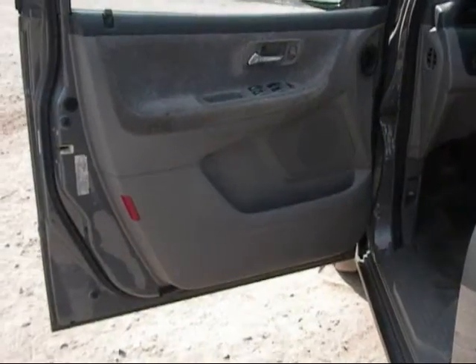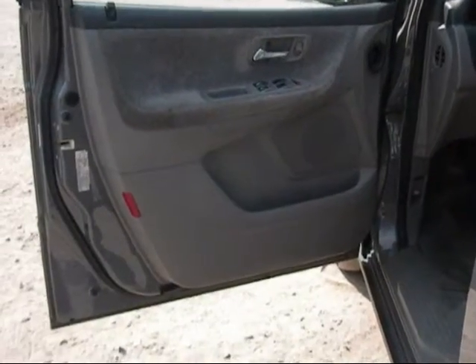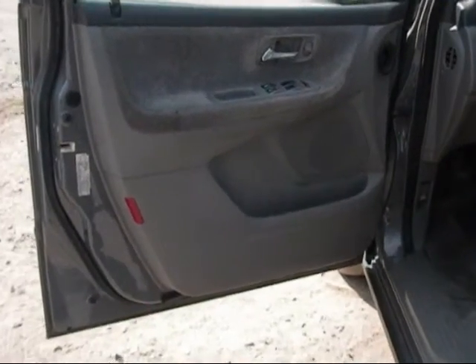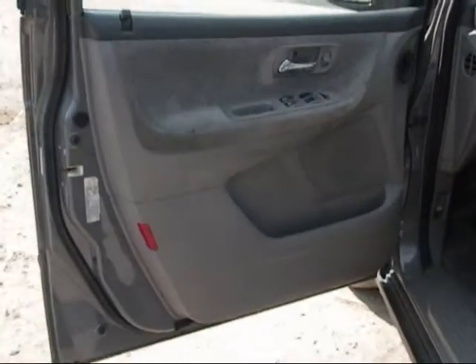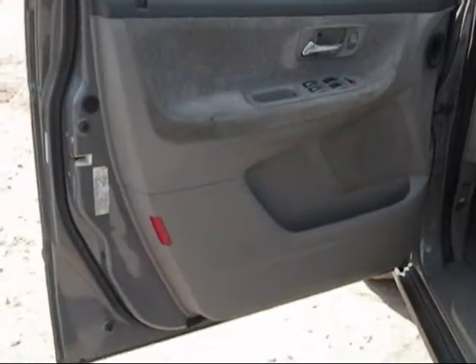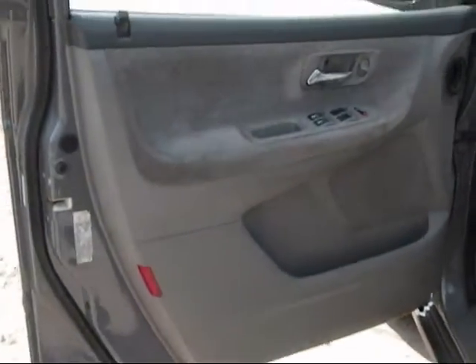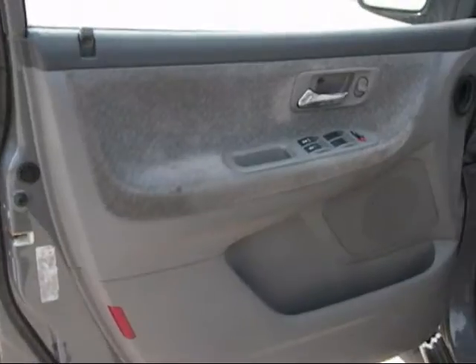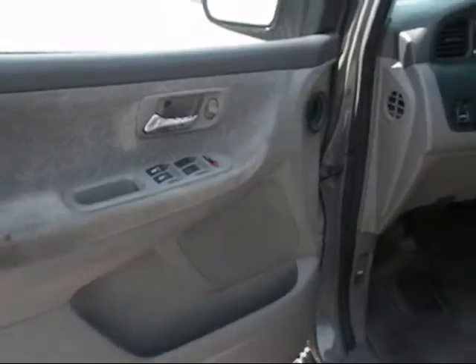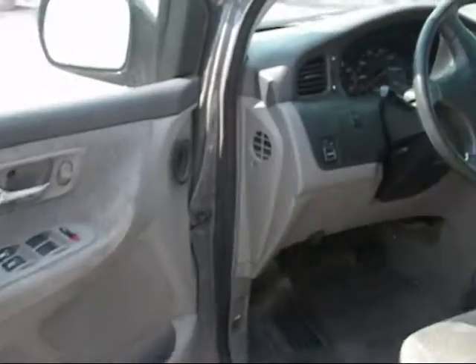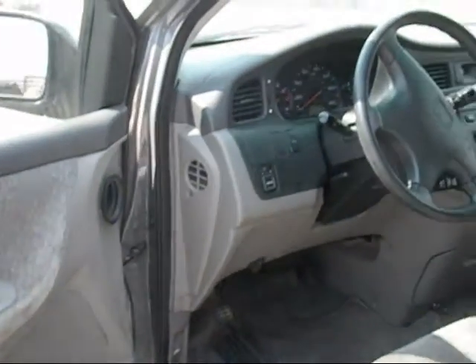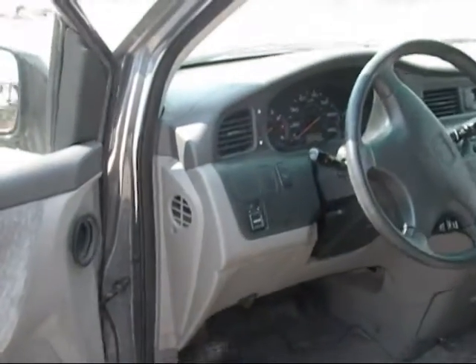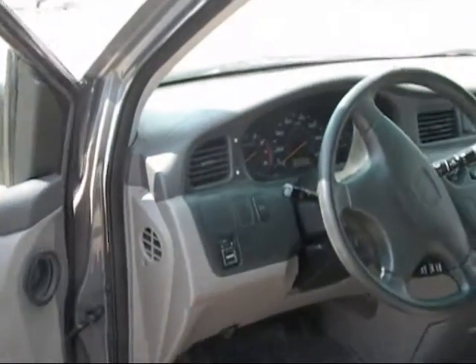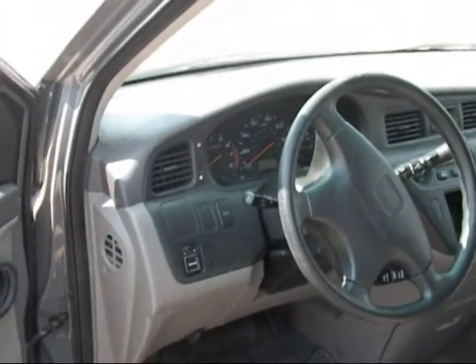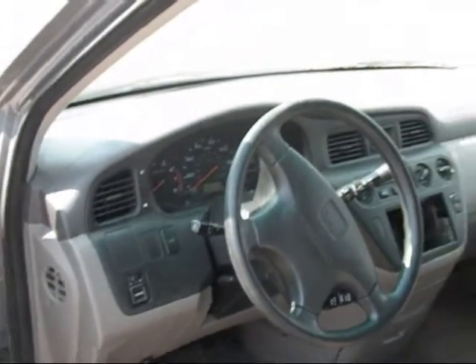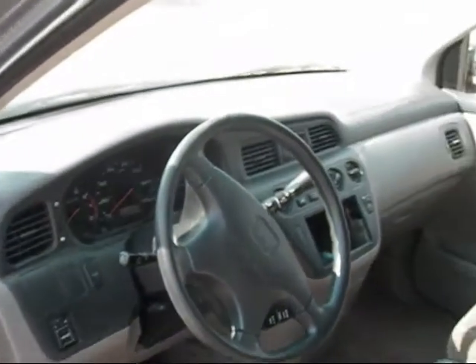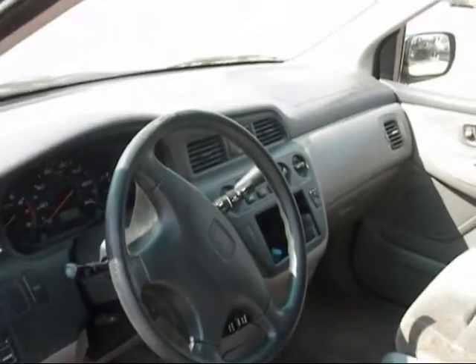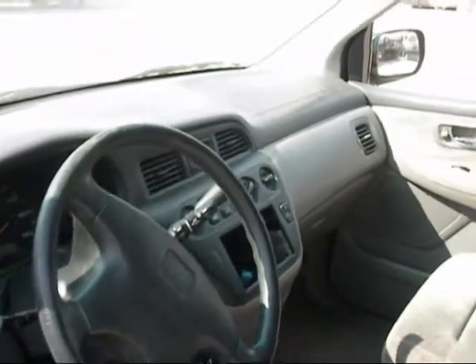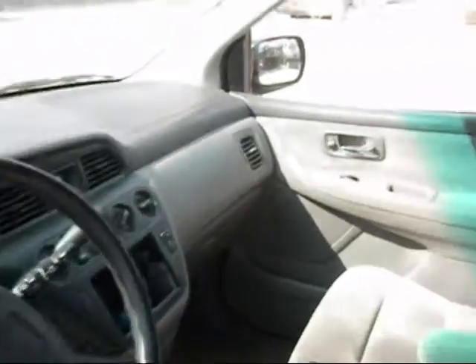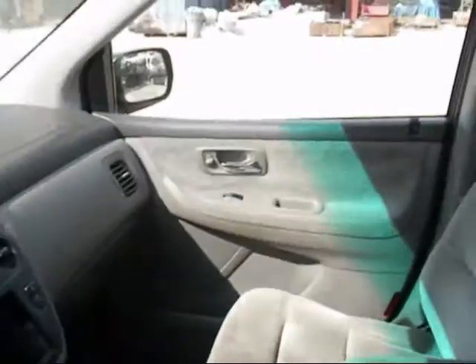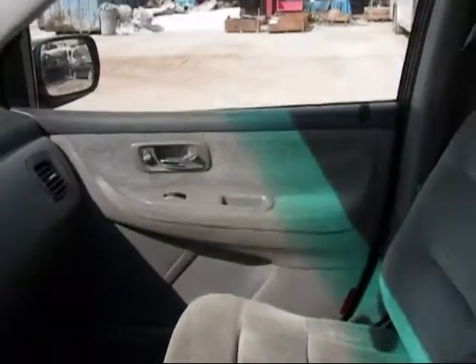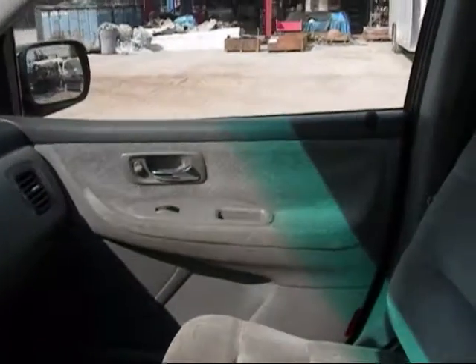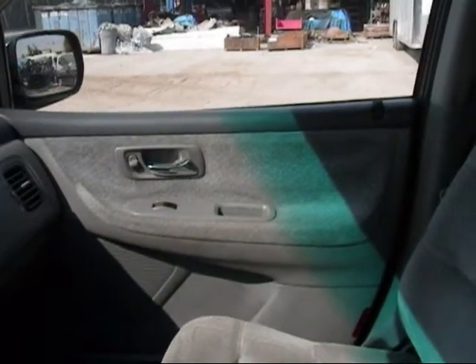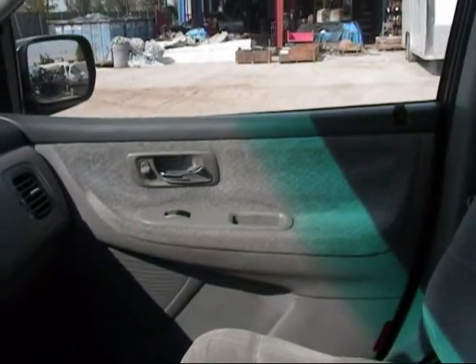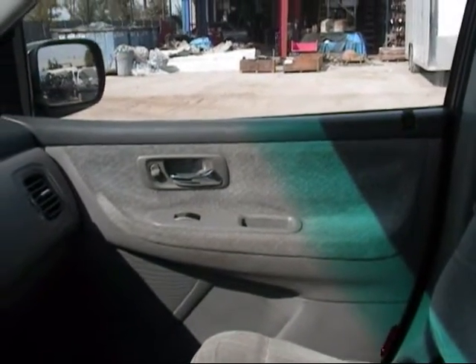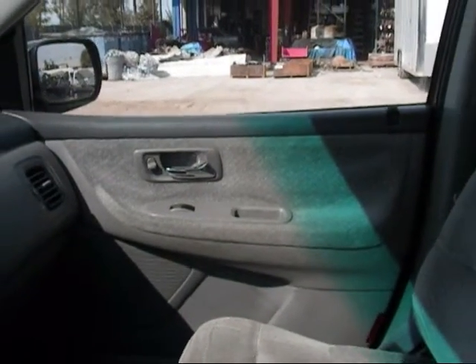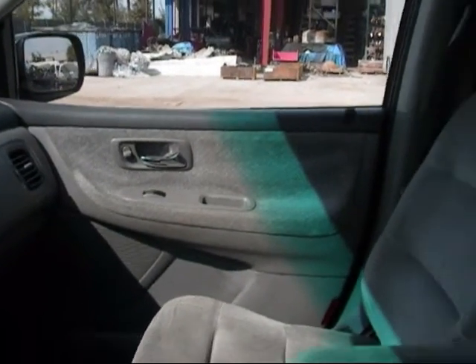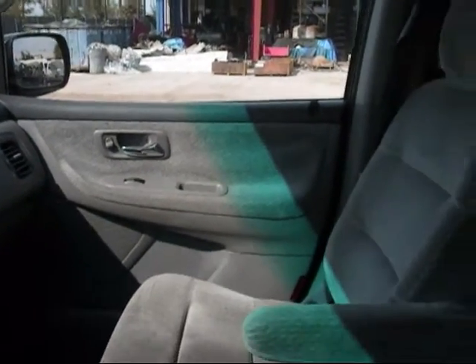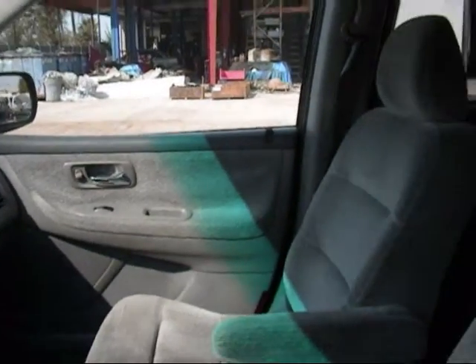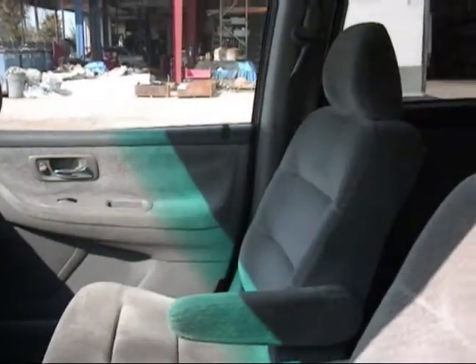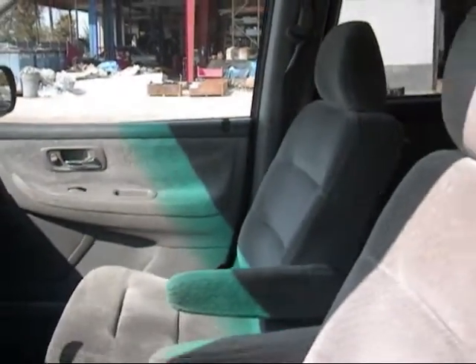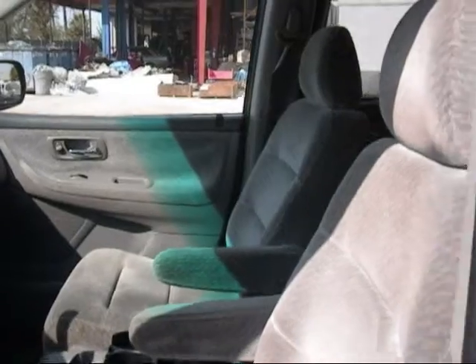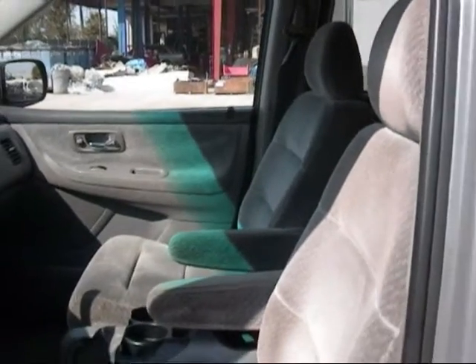The driver side door panel is in good condition, just a little staining on the interior. The dashboard is in good condition, passenger side door panel is in good condition, and the front seats are in good condition as well.